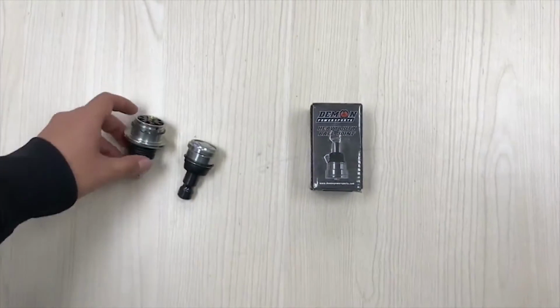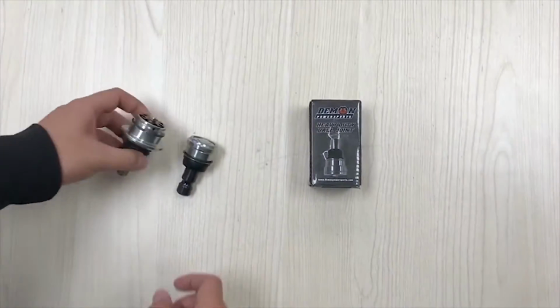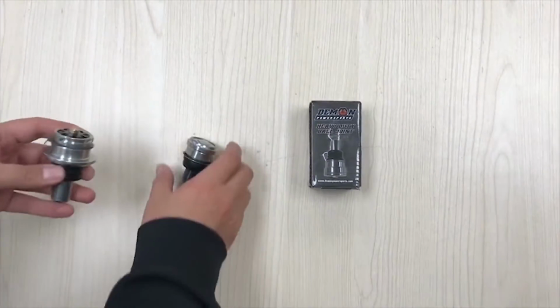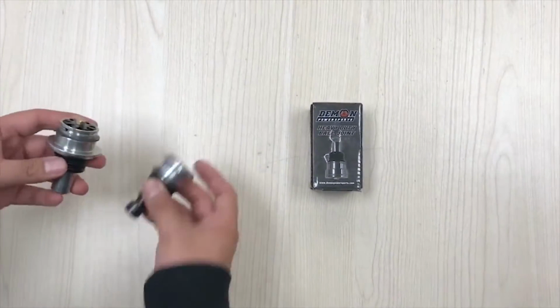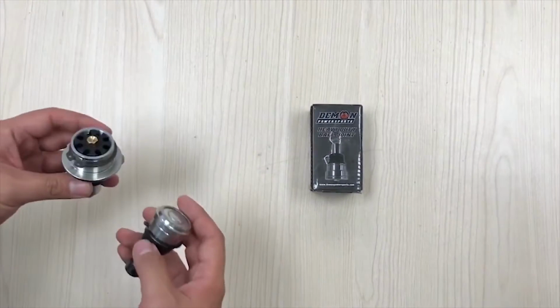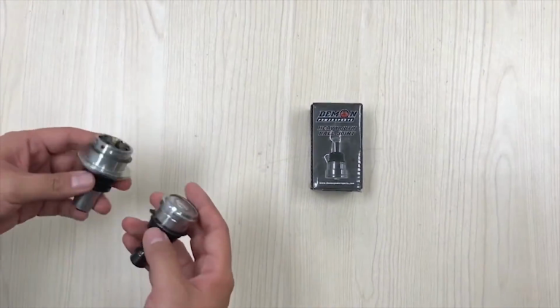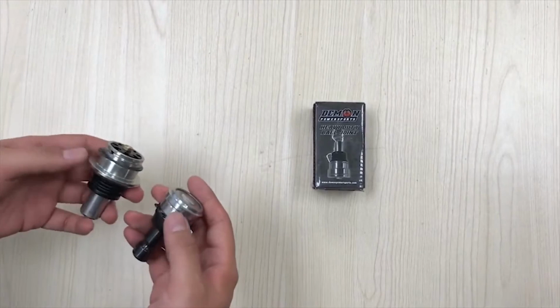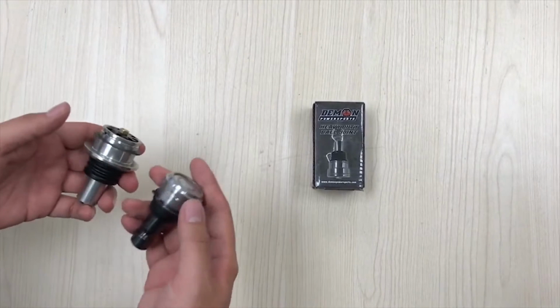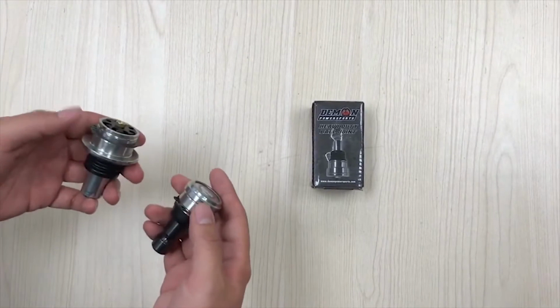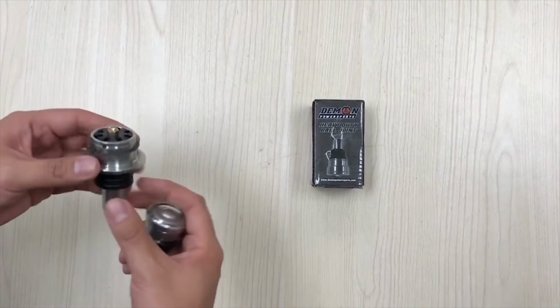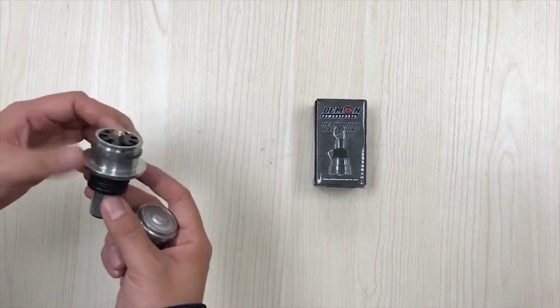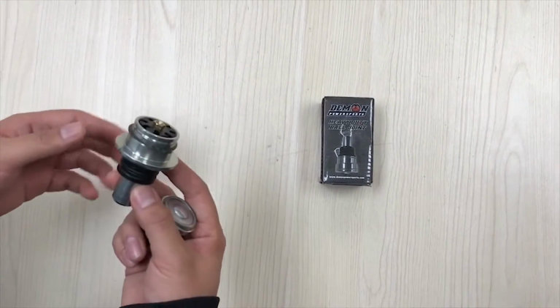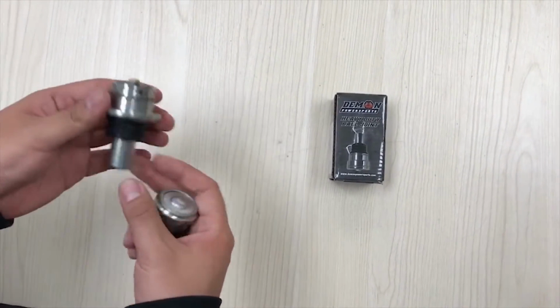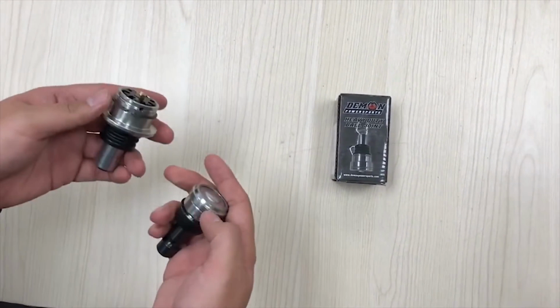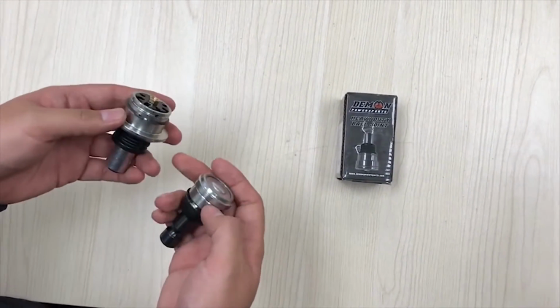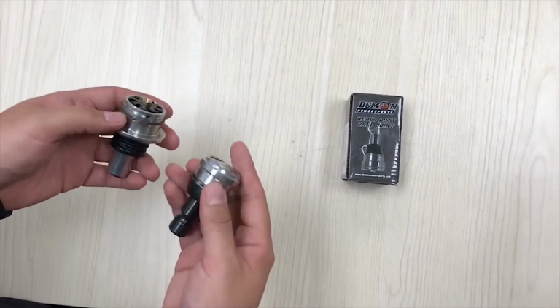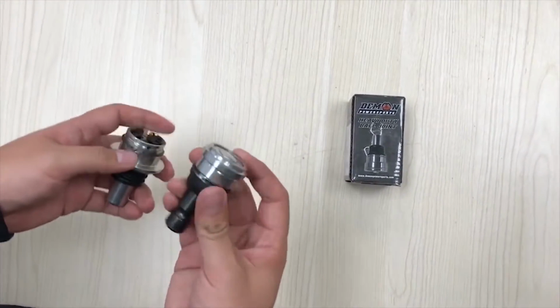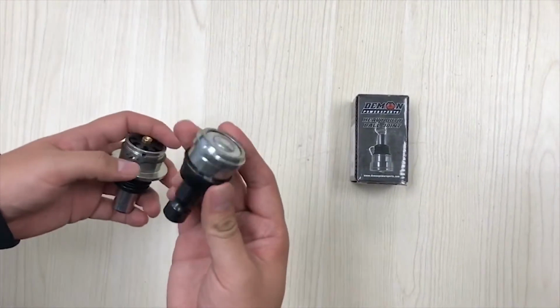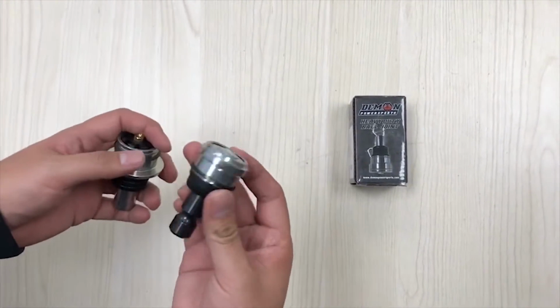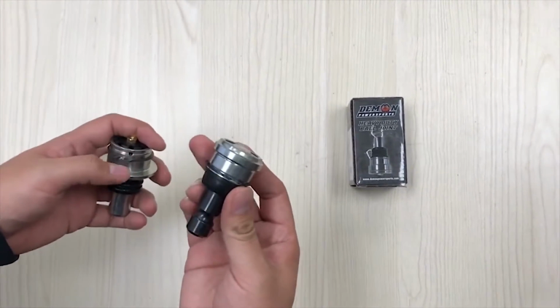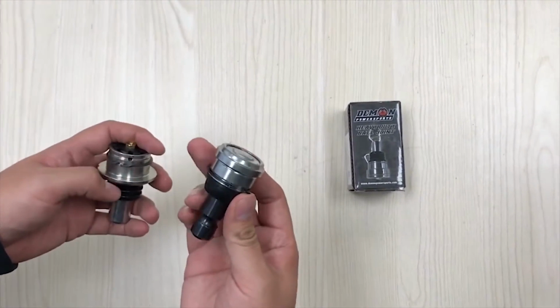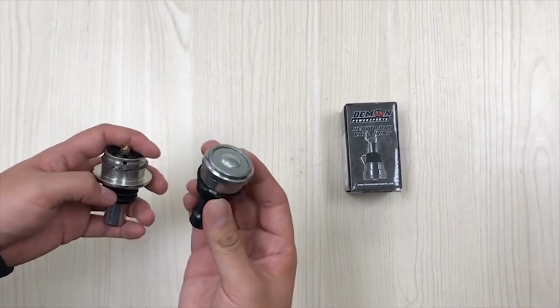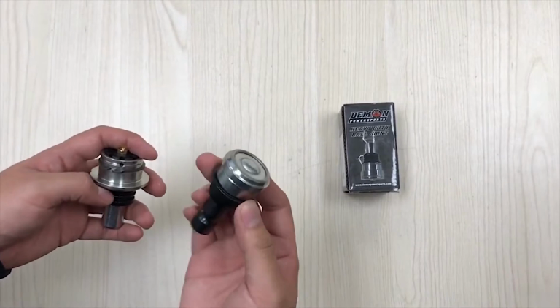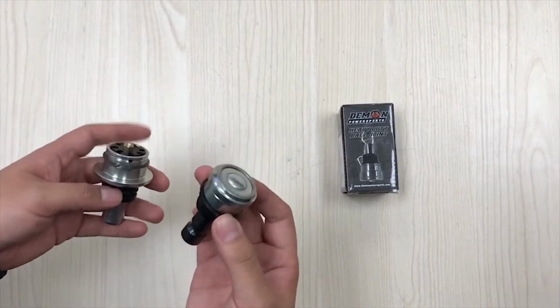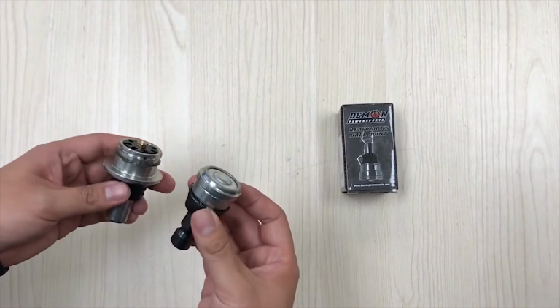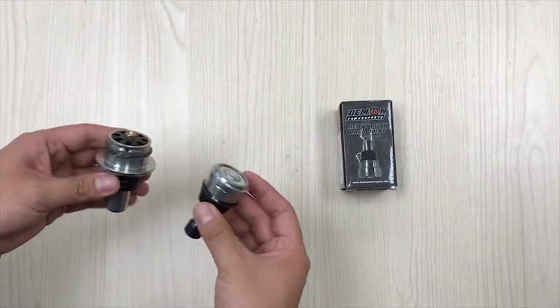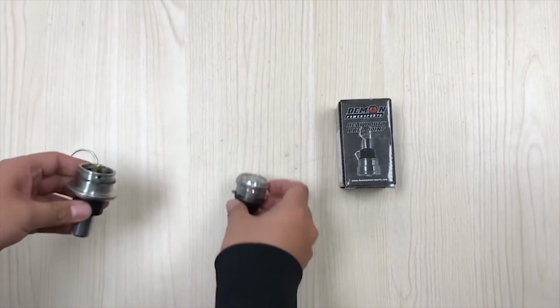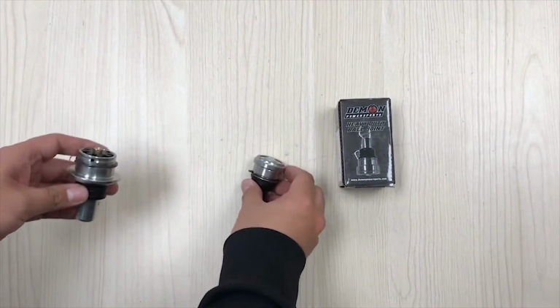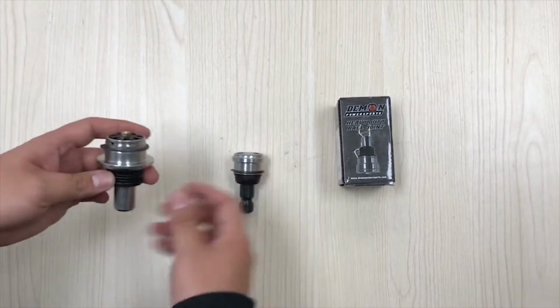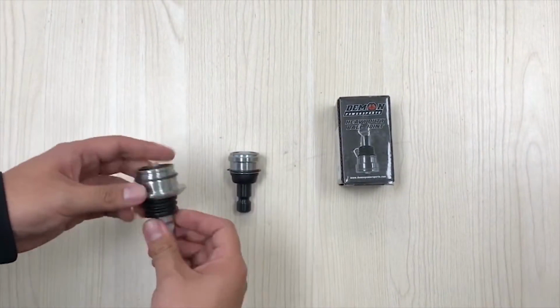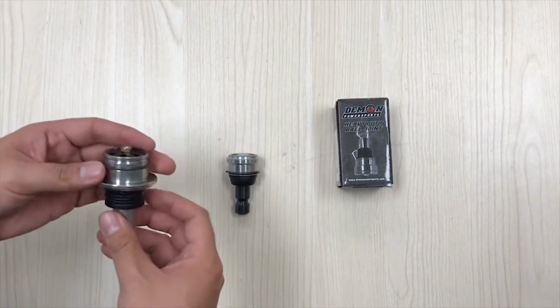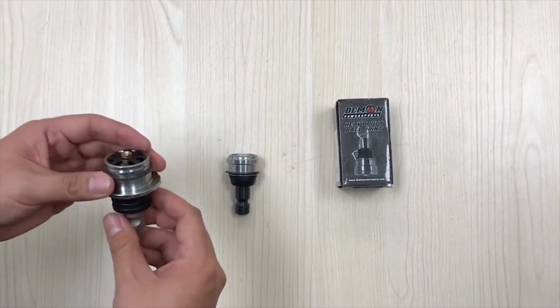Right here I have two ball joints. The bigger one is the Daemon Heavy Duty ball joint, and this one is the conventional OEM ball joint. First of all, let's talk about the material.